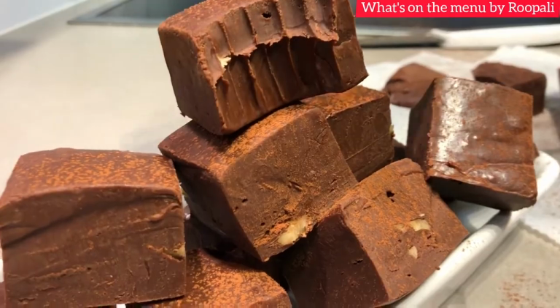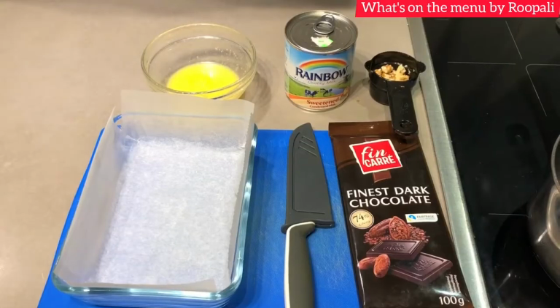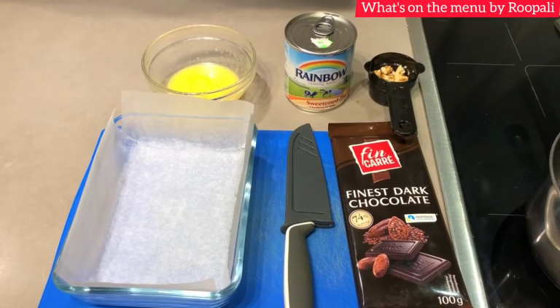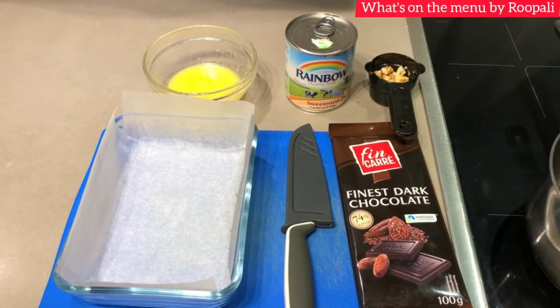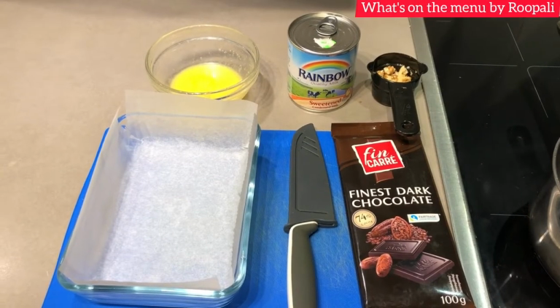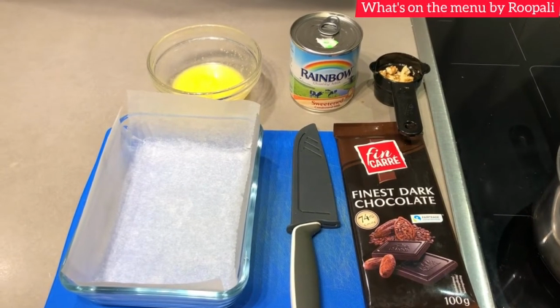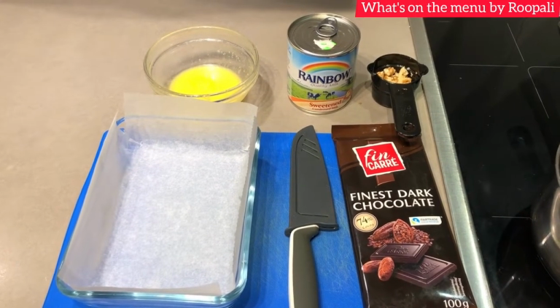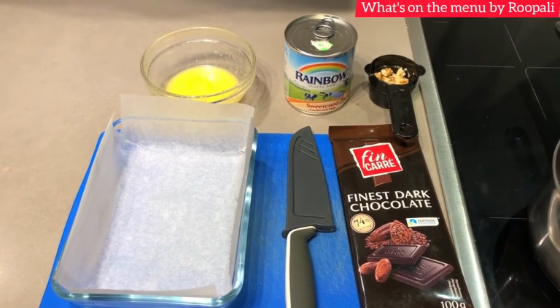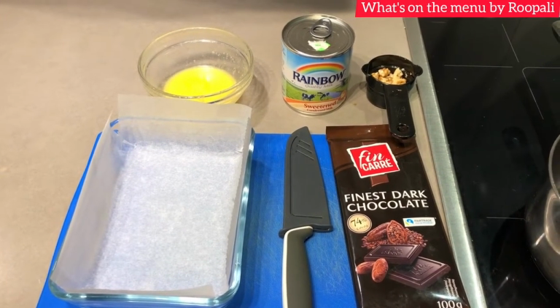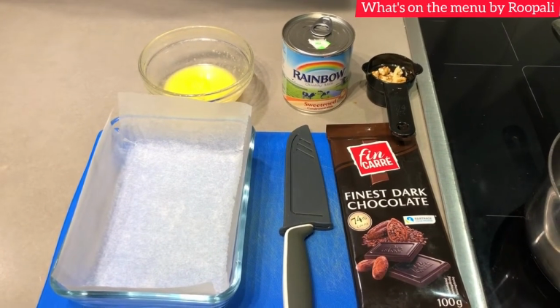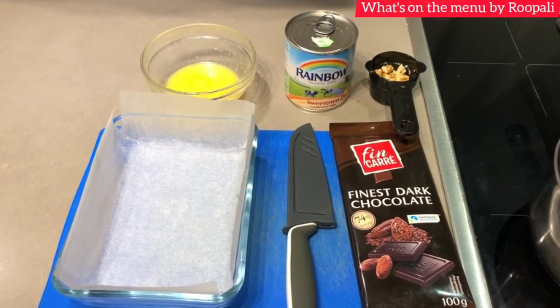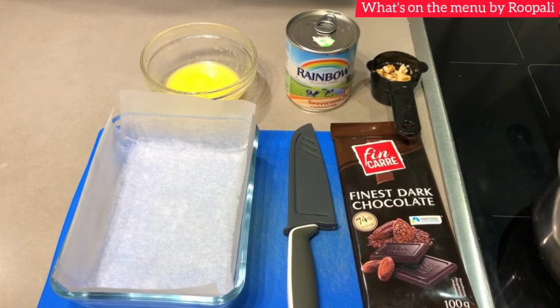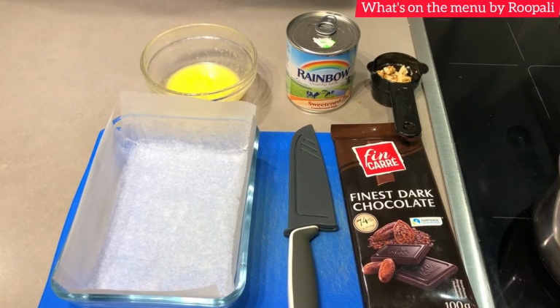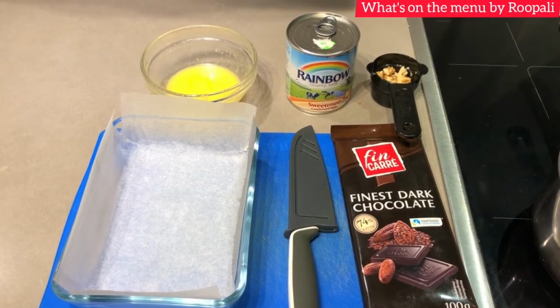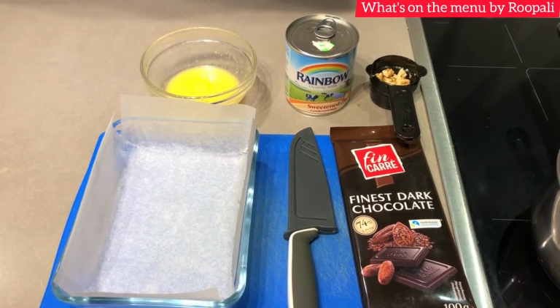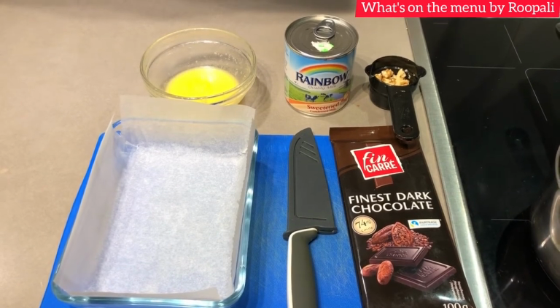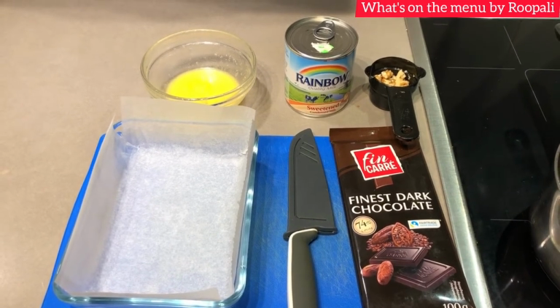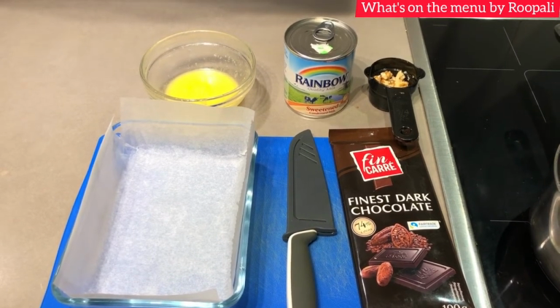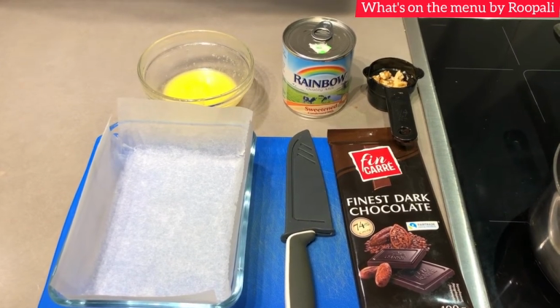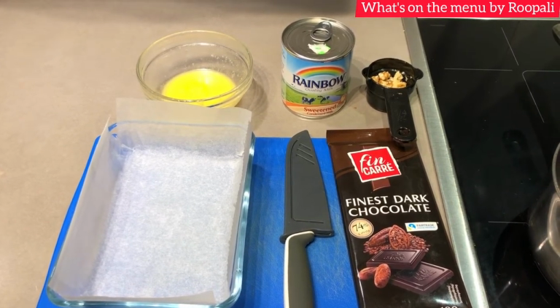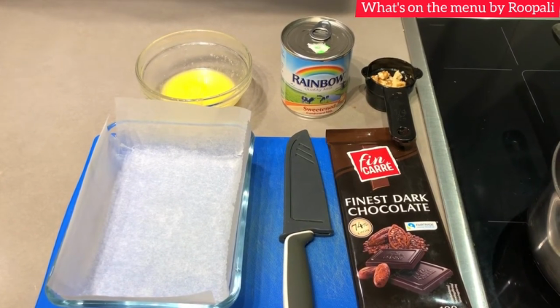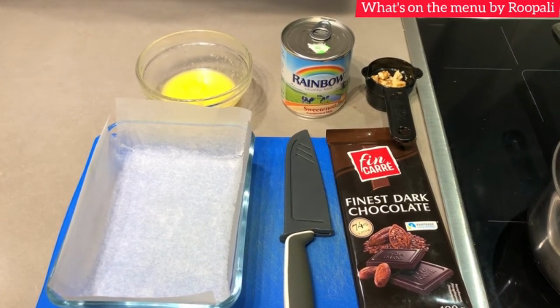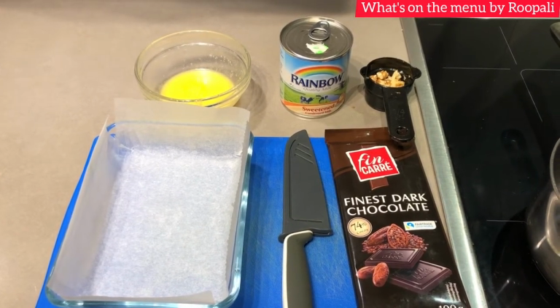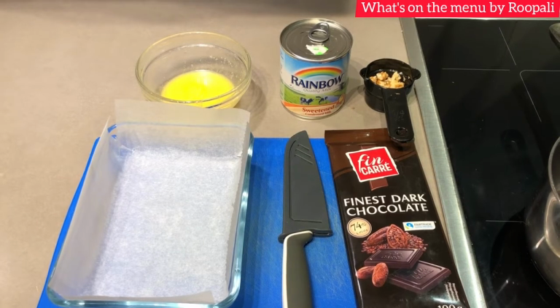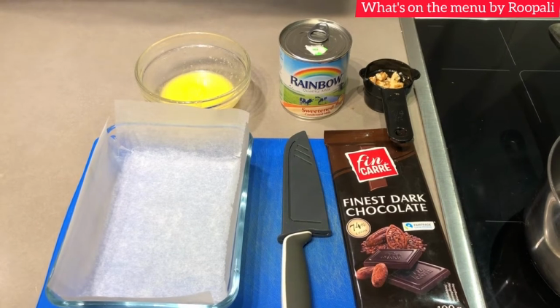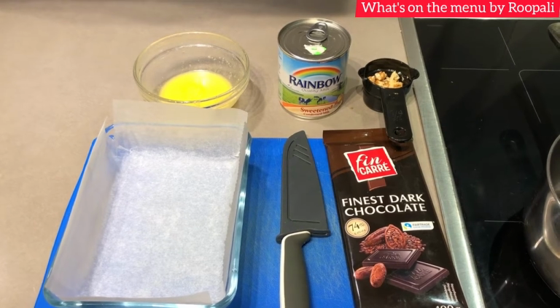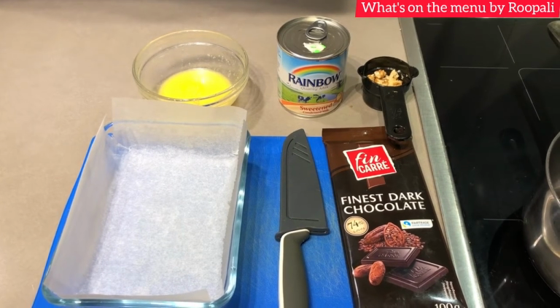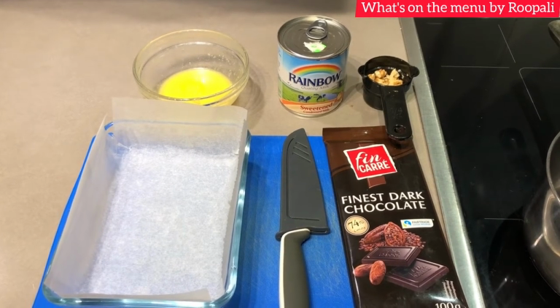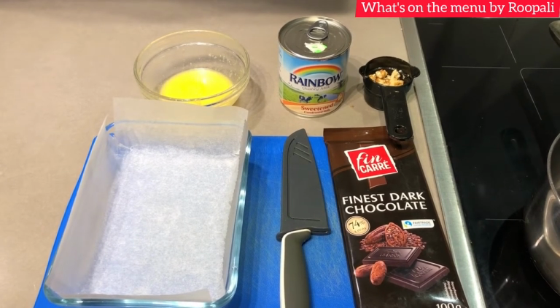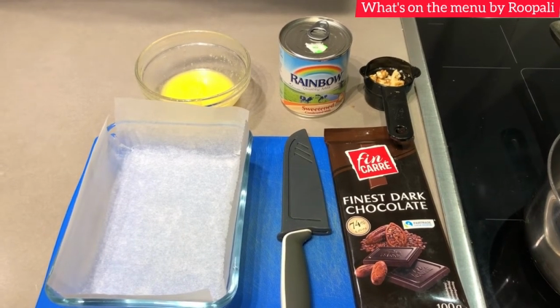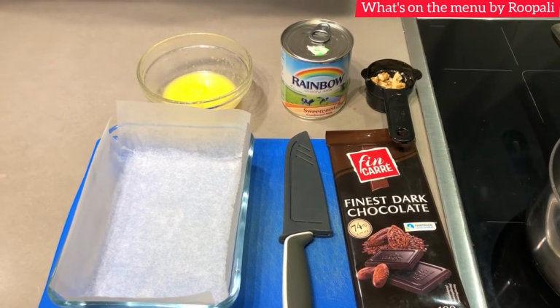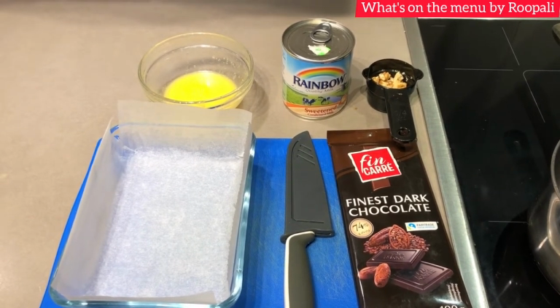Hello friends, welcome back to my channel. Today we have a recipe for chocolate fudge which is no doubt very tasty because it has condensed milk and our favorite chocolates. It is a very yummy and quick recipe.